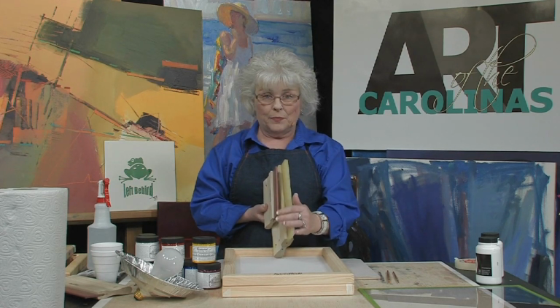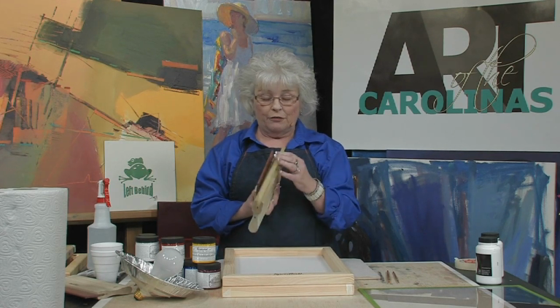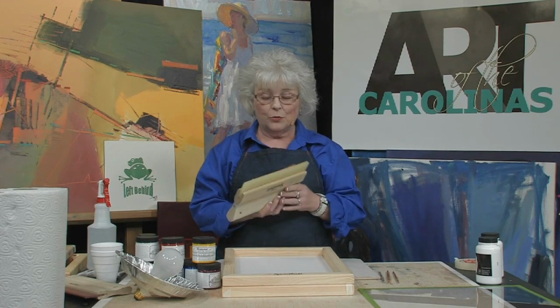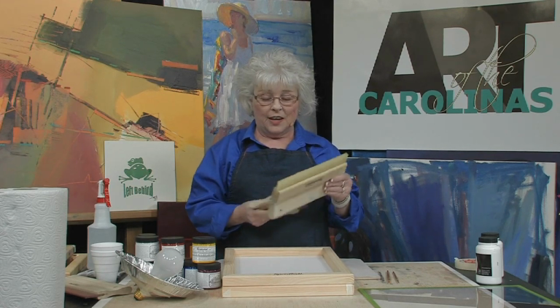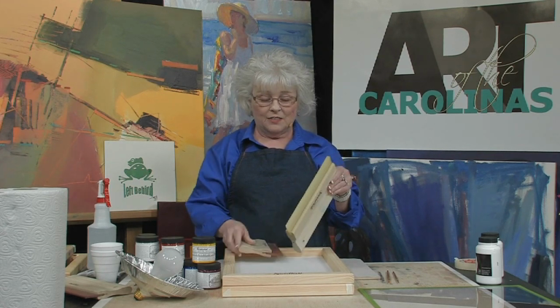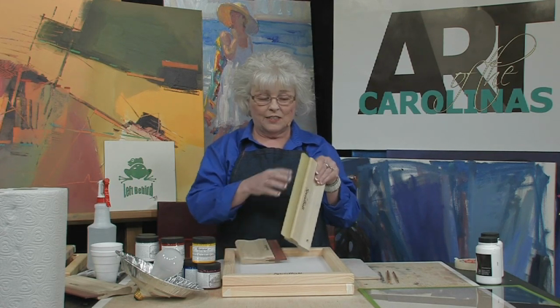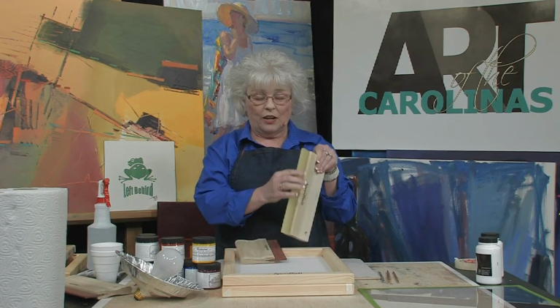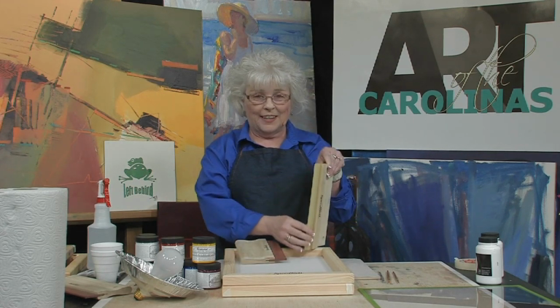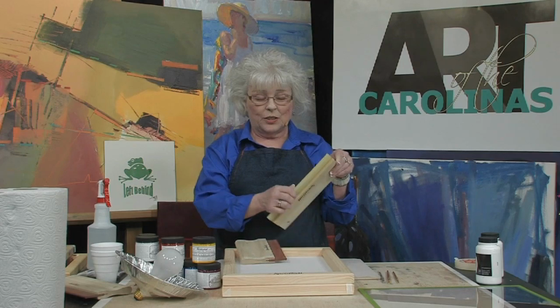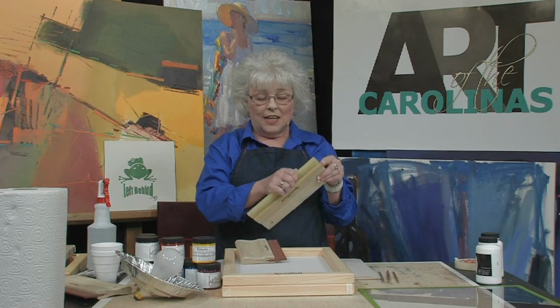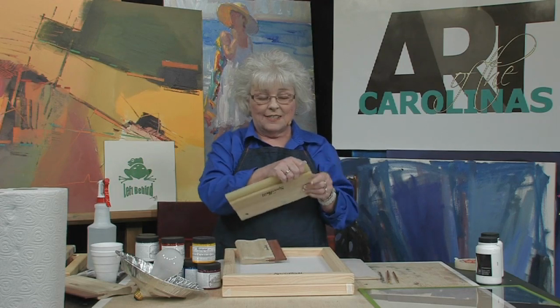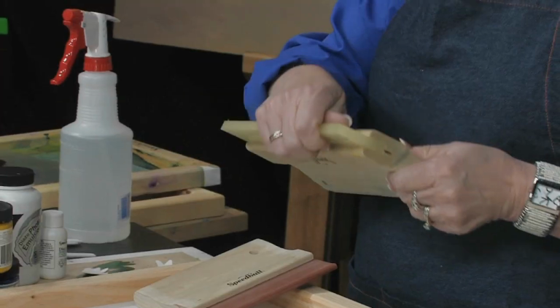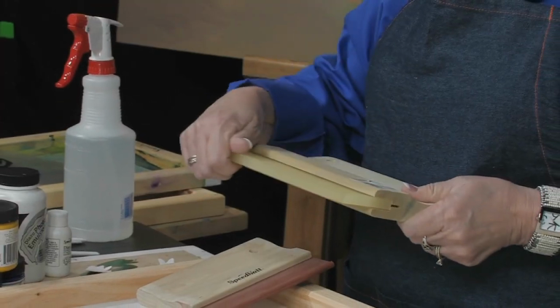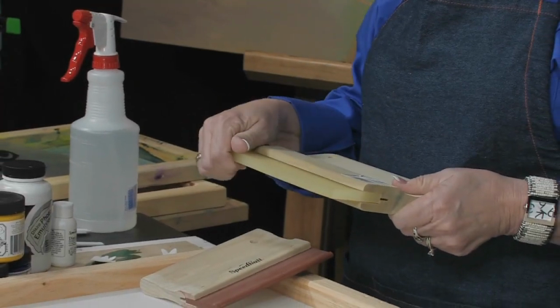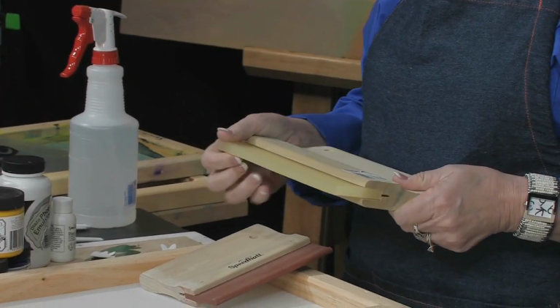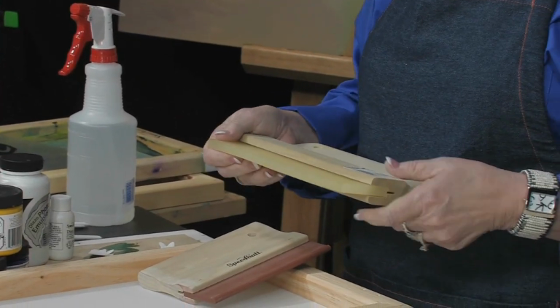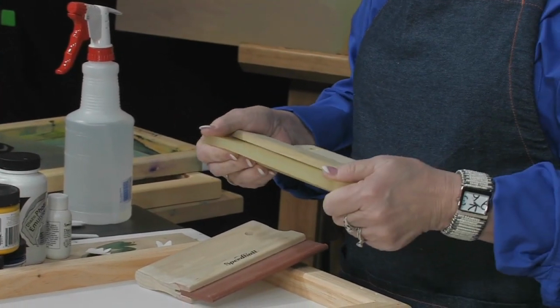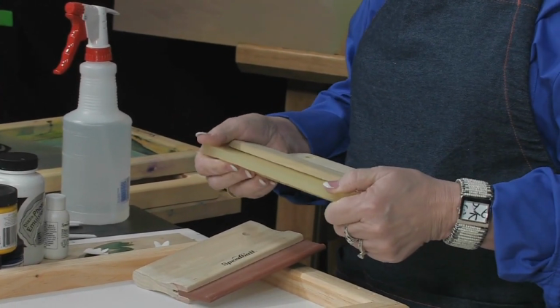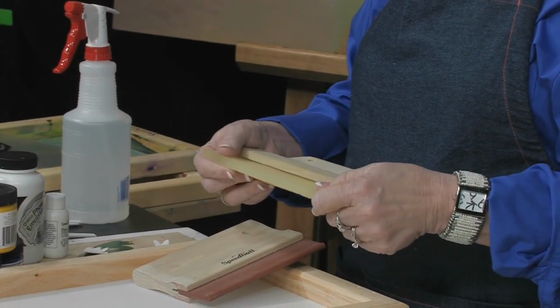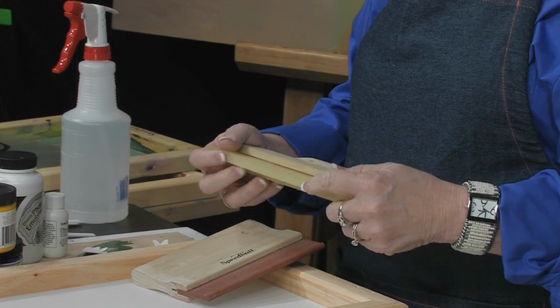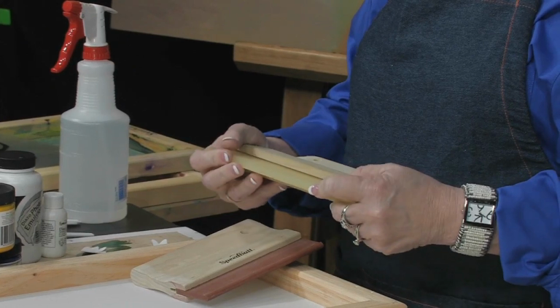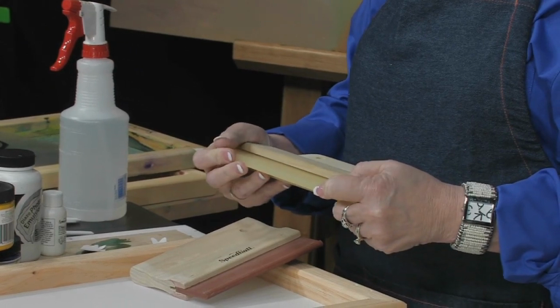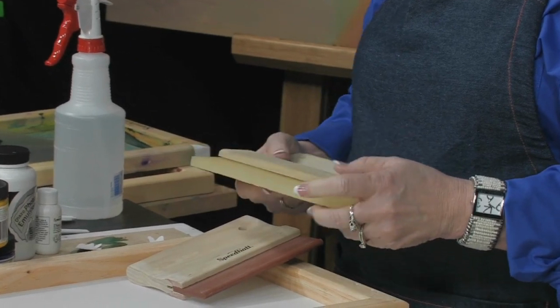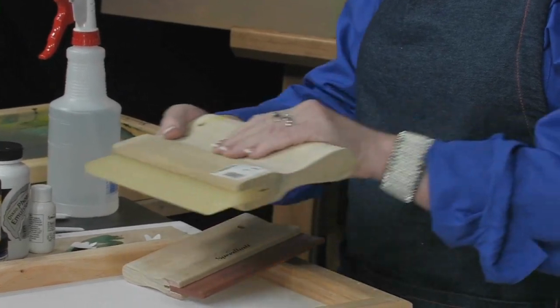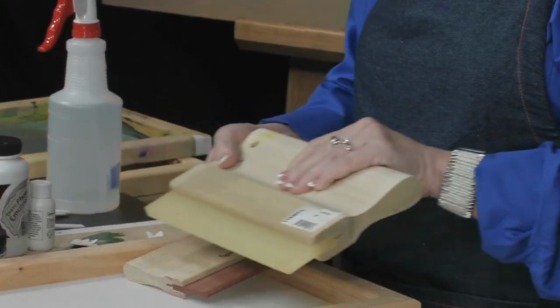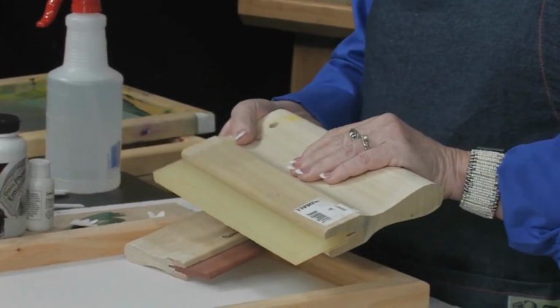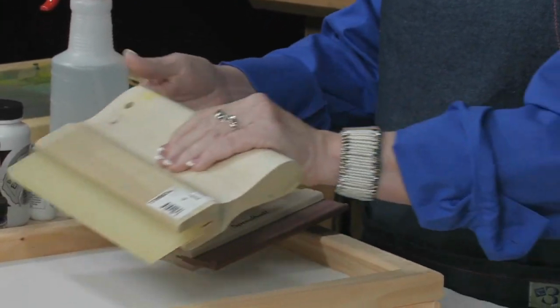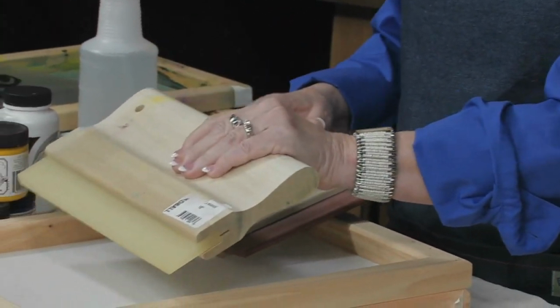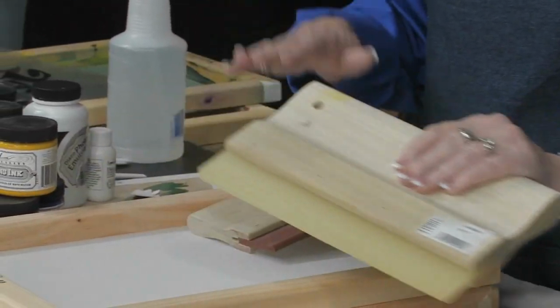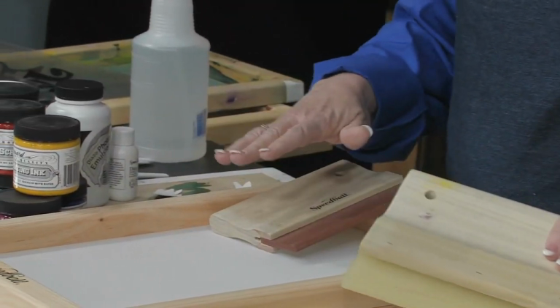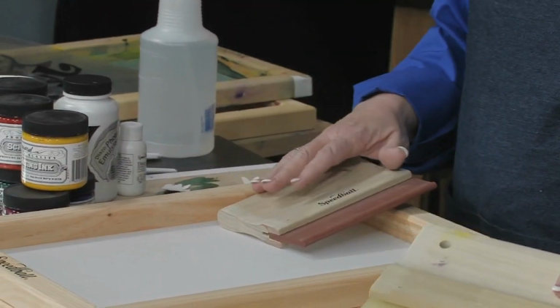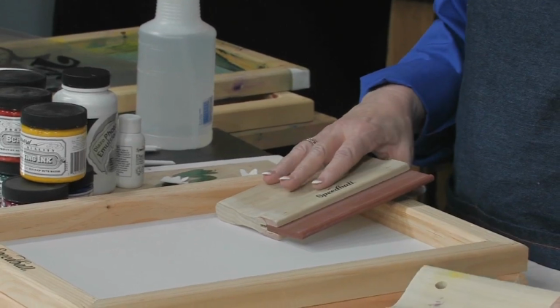A flat squeegee — a straight, square, flat squeegee — is for graphics, paper, or wood, that type of thing that you would want to print. You're just going to pull it and it's going to lay on the surface of the product.